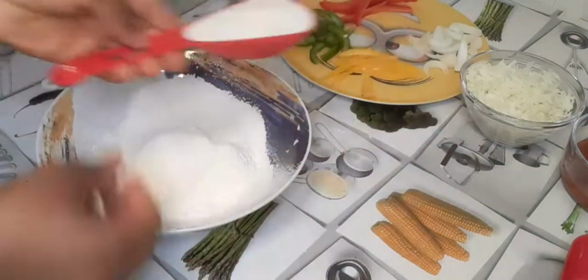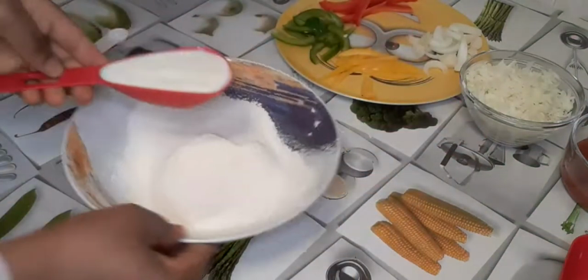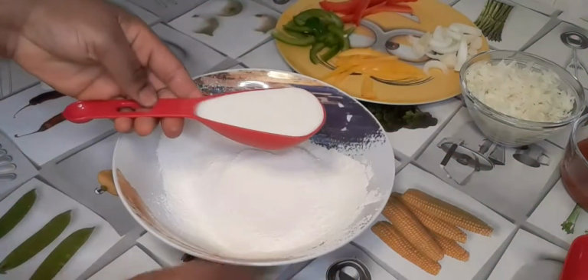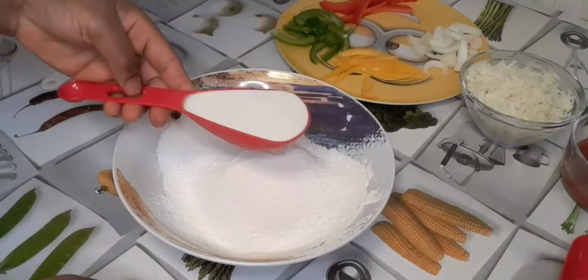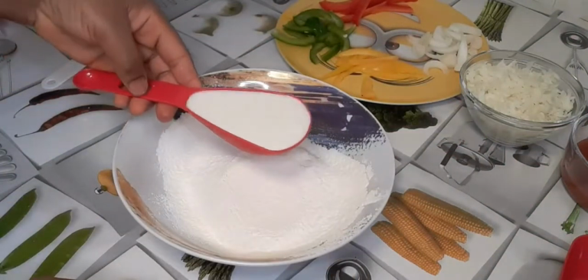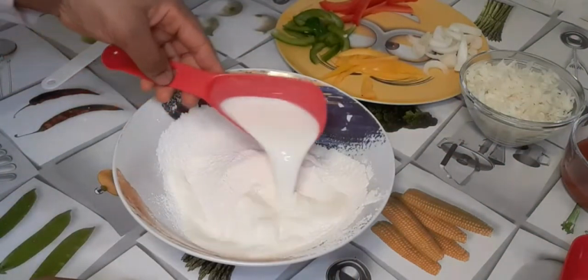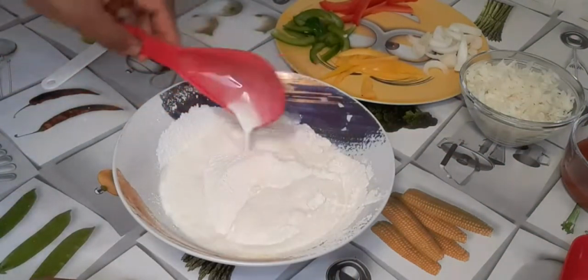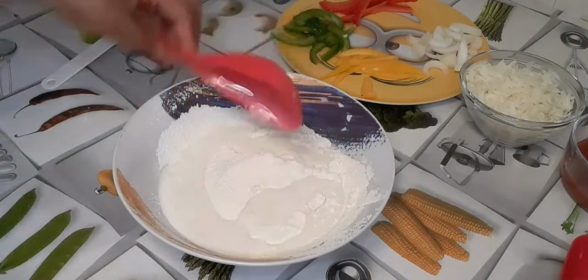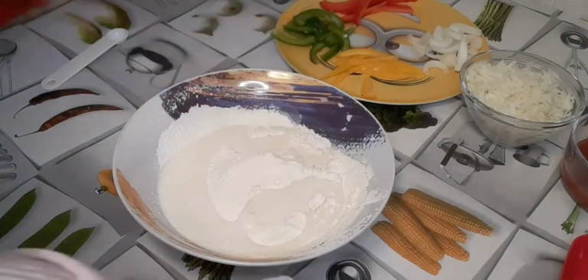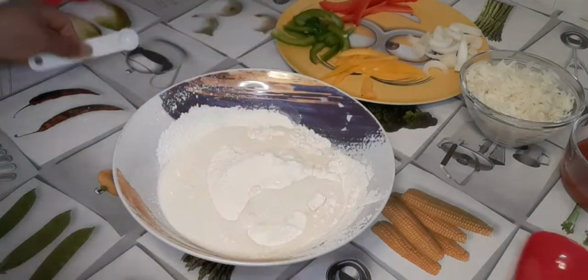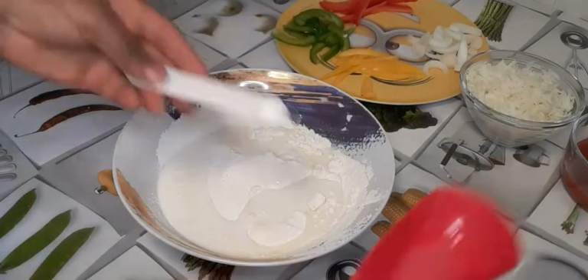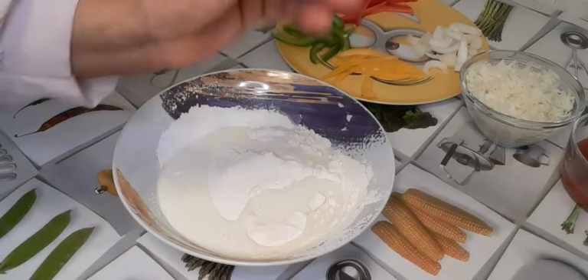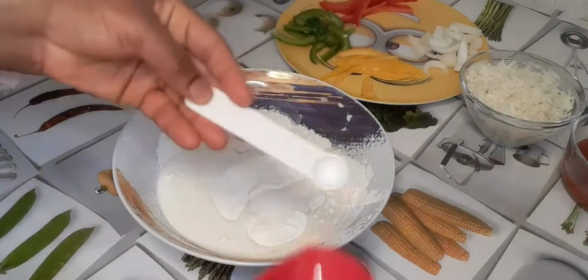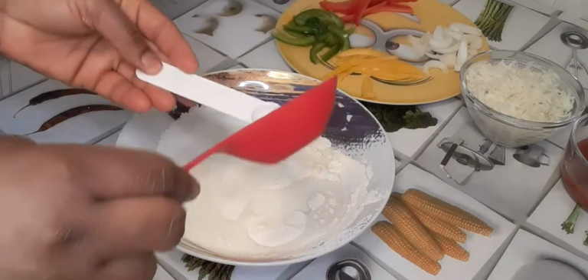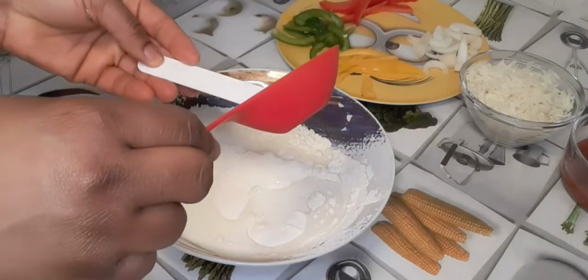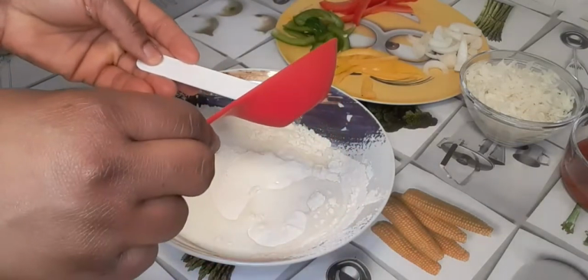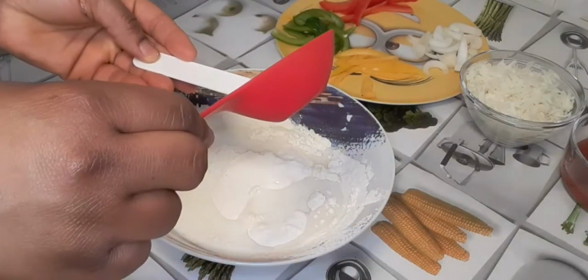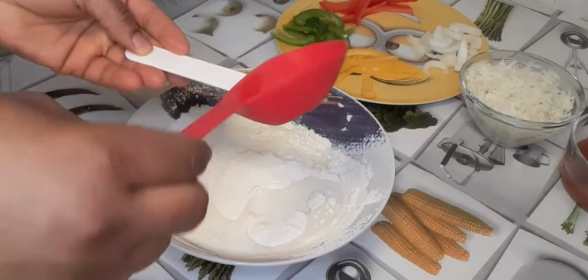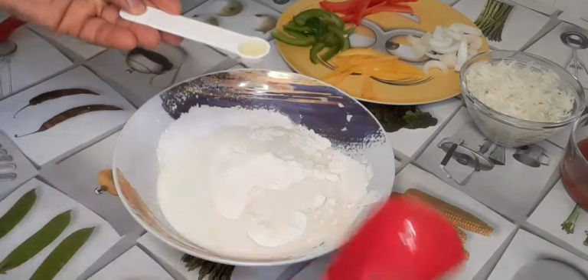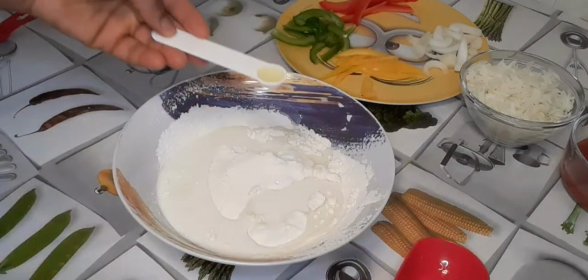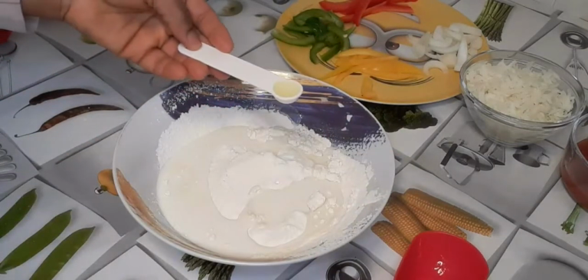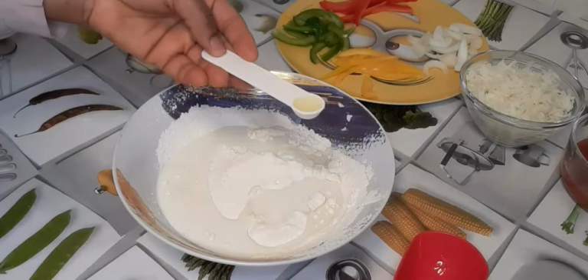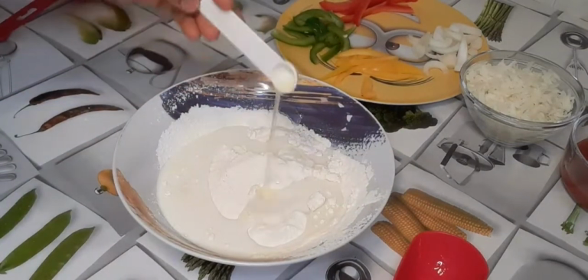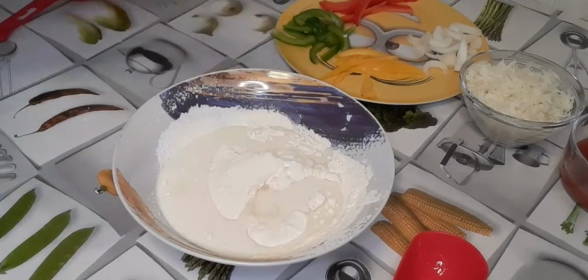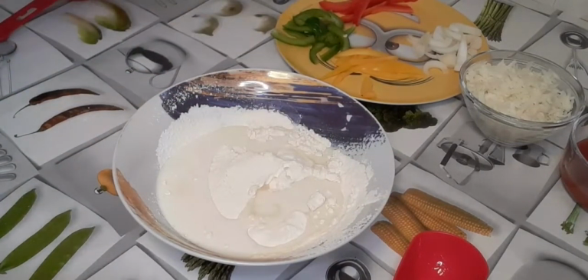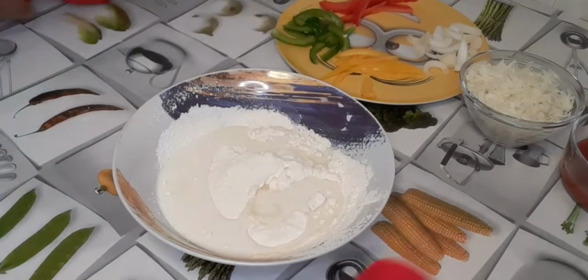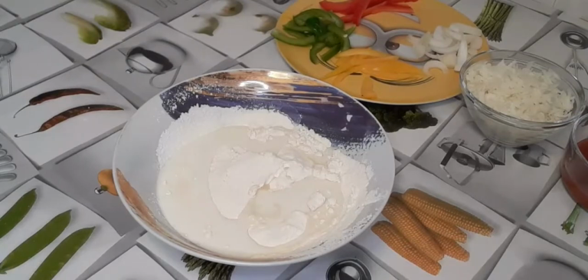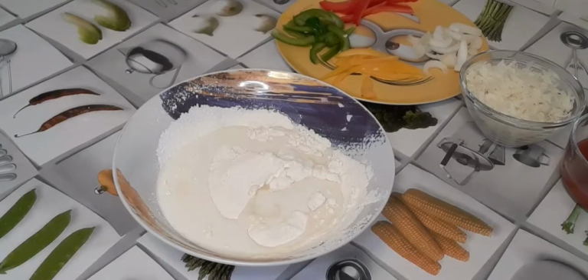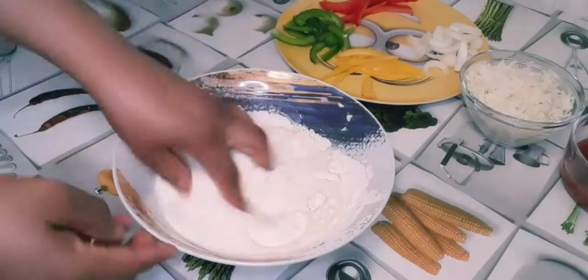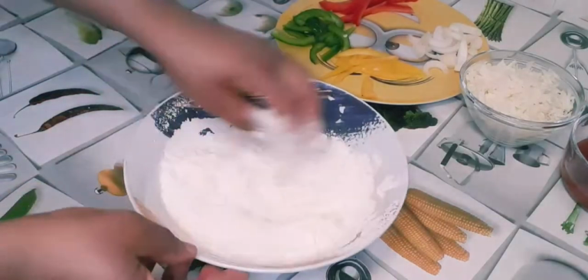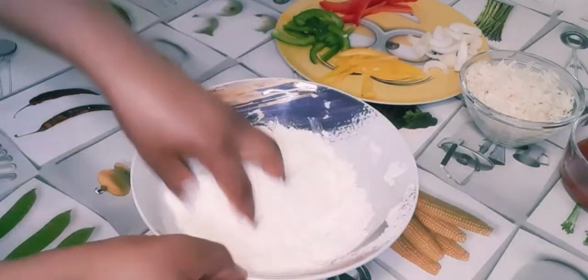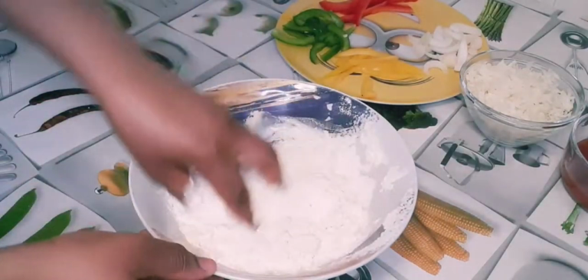Now I'm going to add in the milk and measure half a teaspoon of the lemon juice into it, and gently mix it together until the dough is formed.